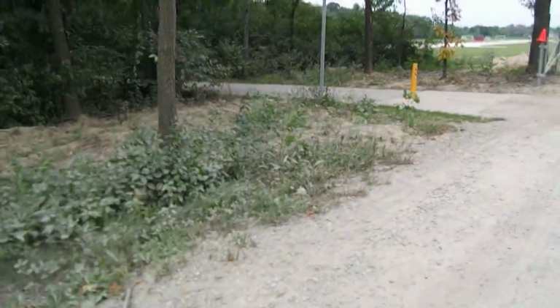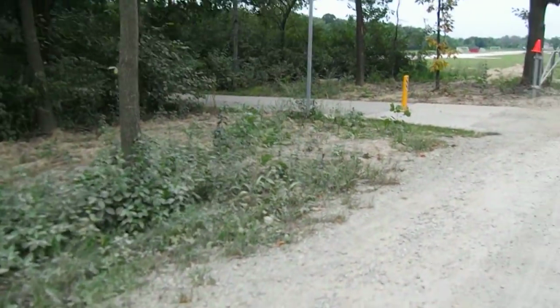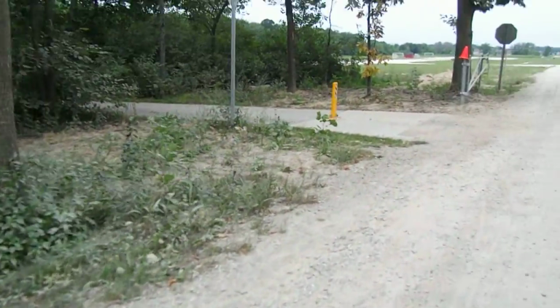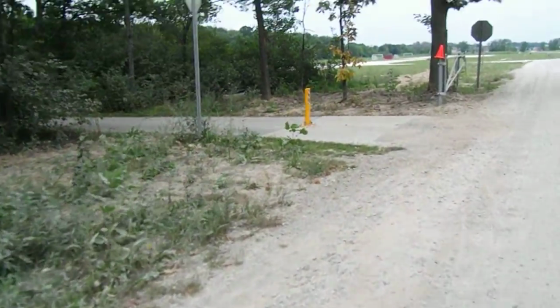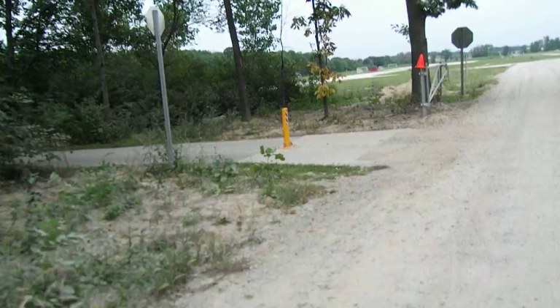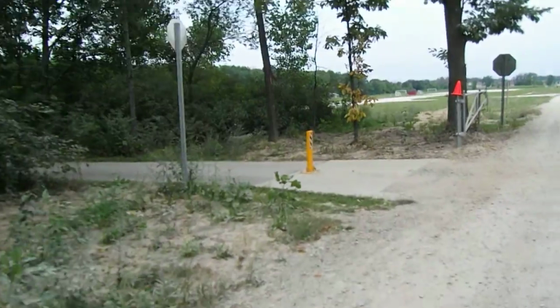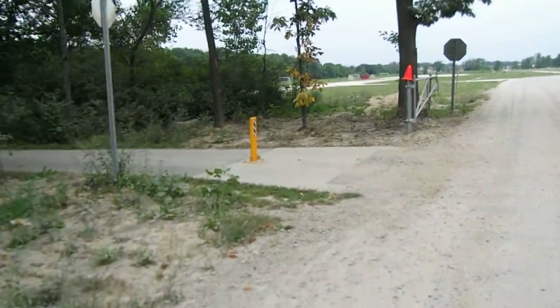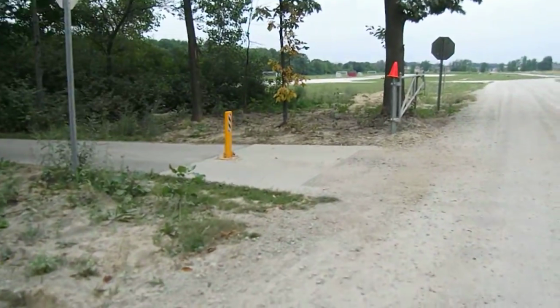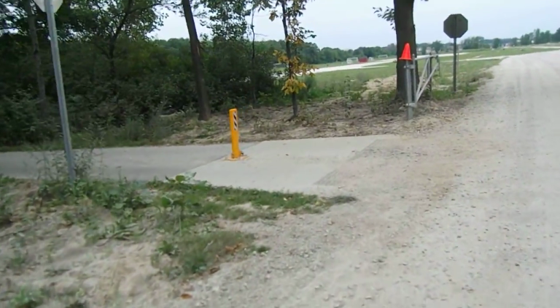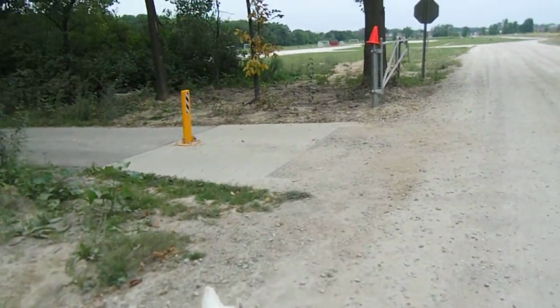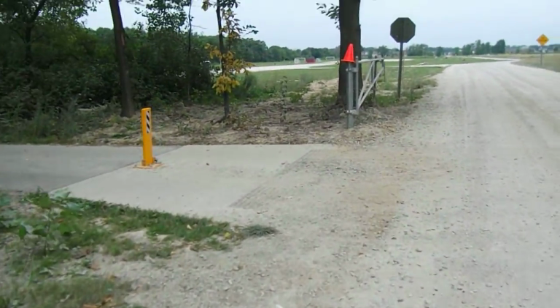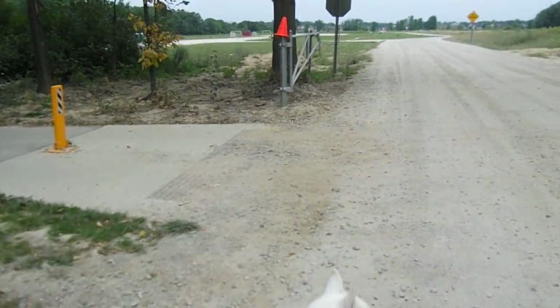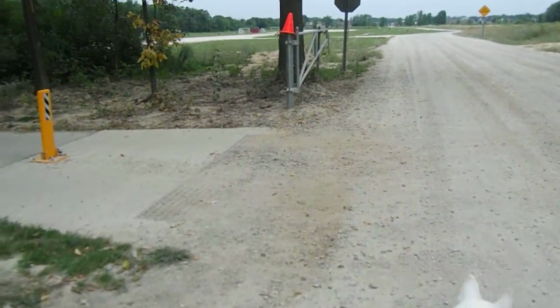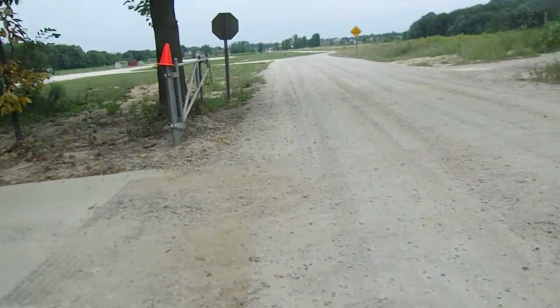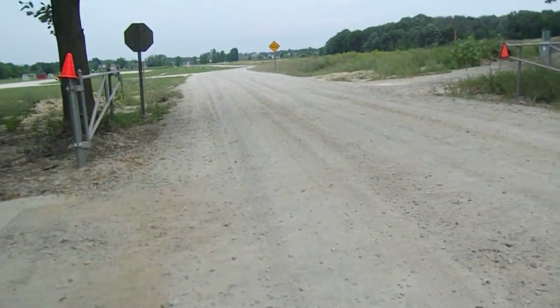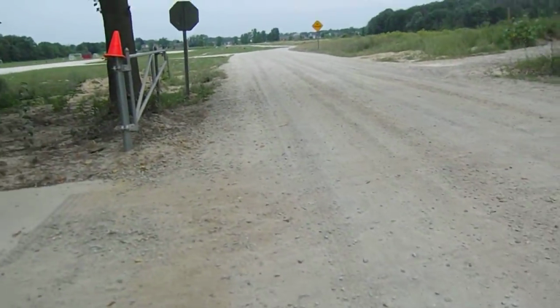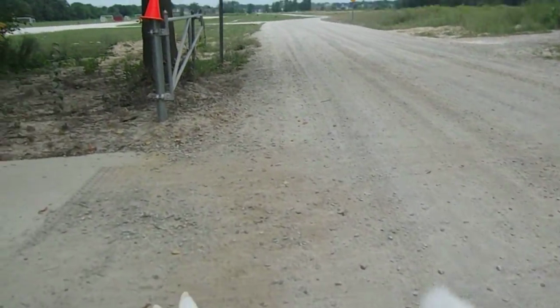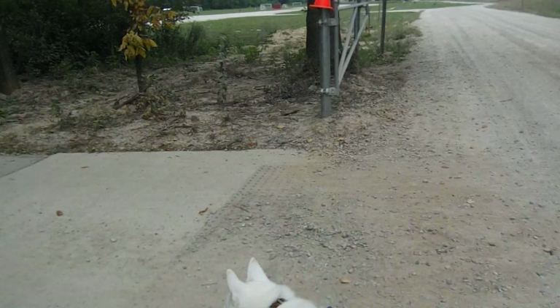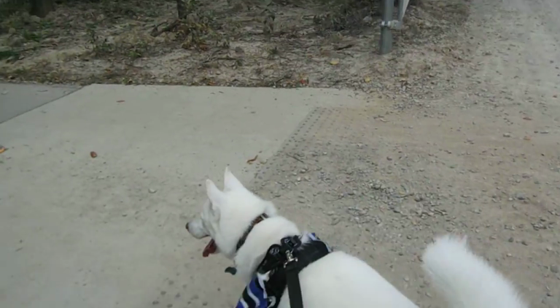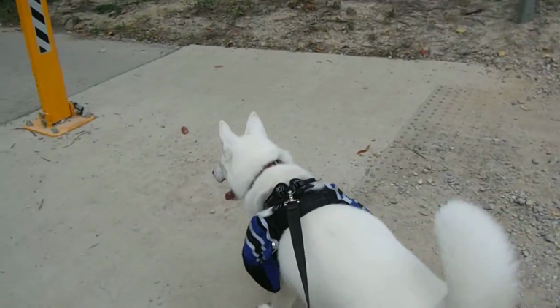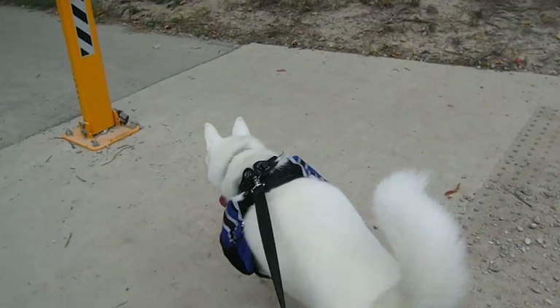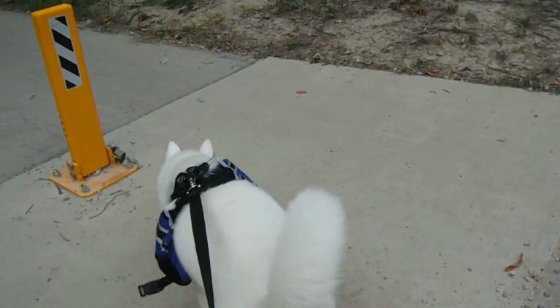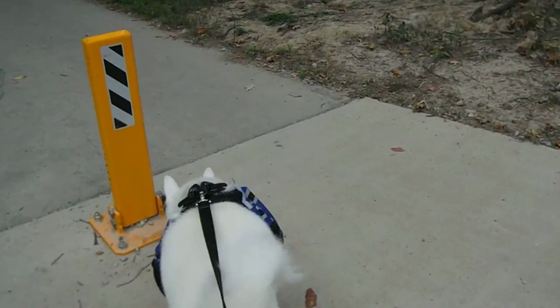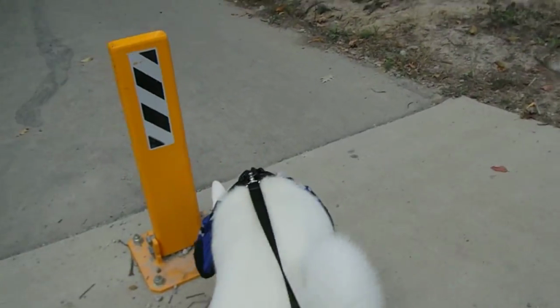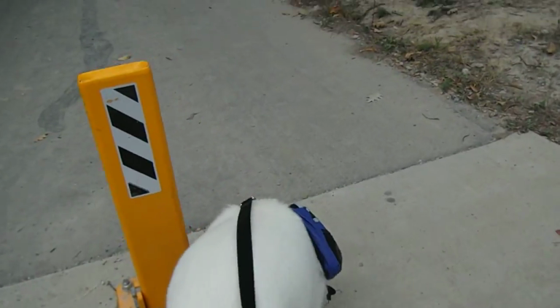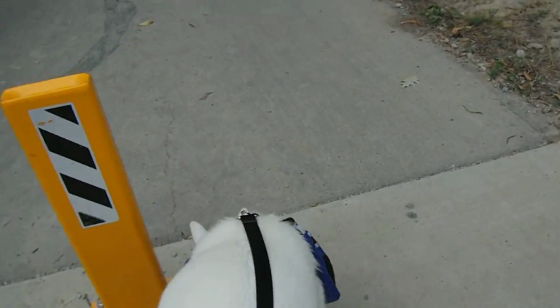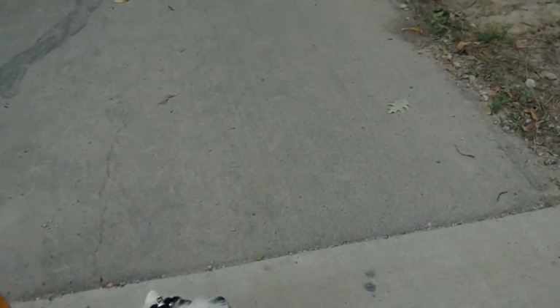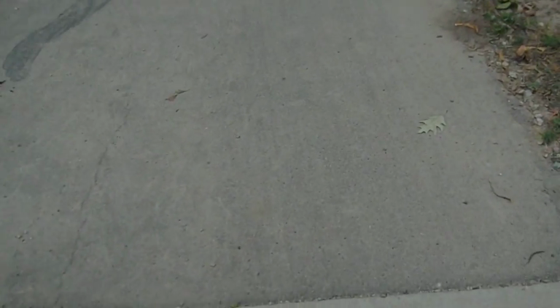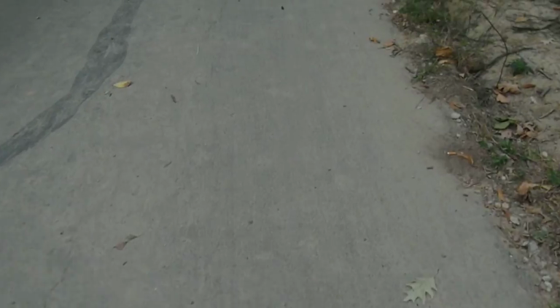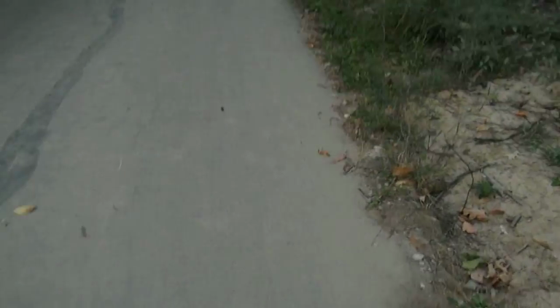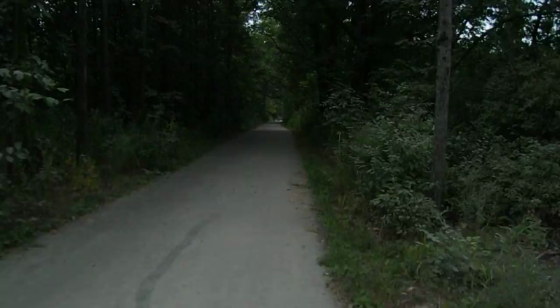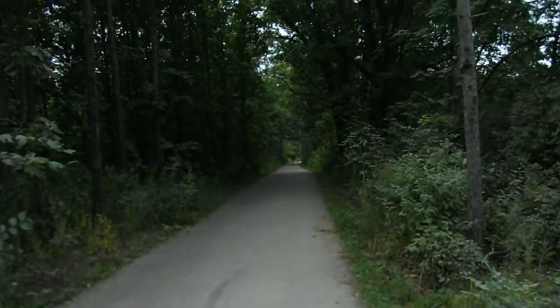I'll take a little bit of a video when we get to the trail. Here's Okami. Can I sniff? Okay, come on. Here's the trail.